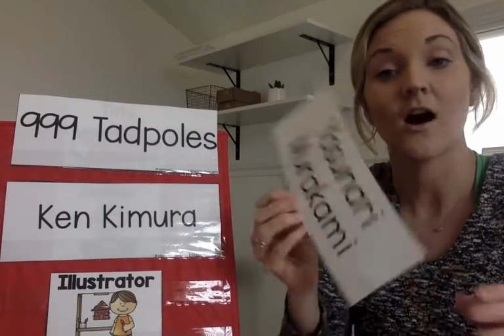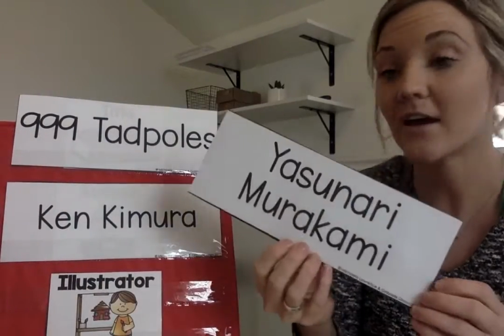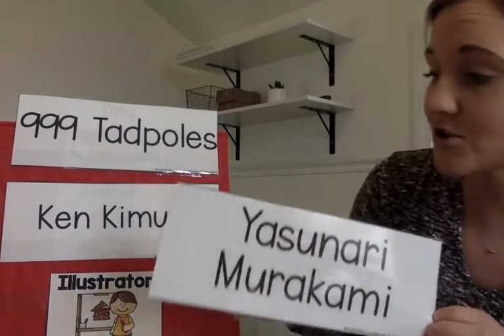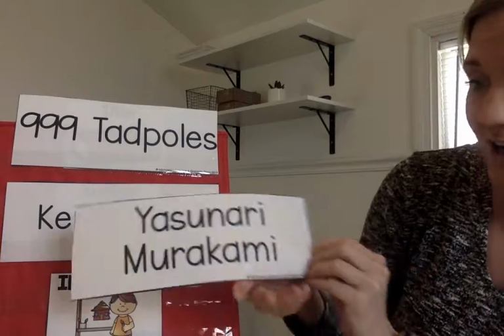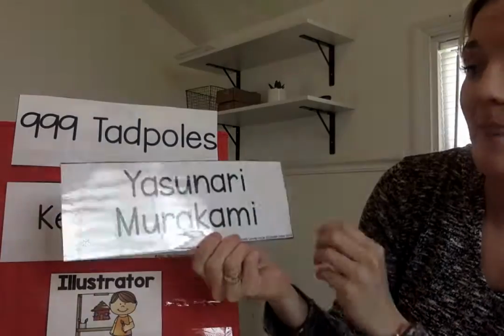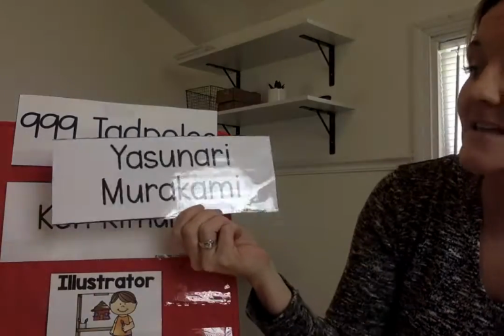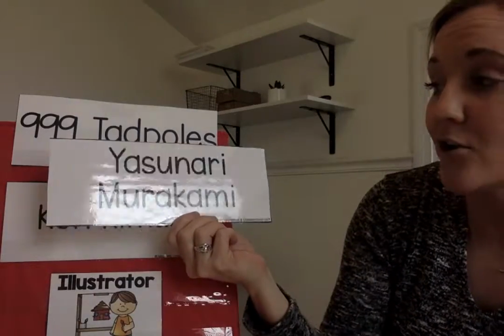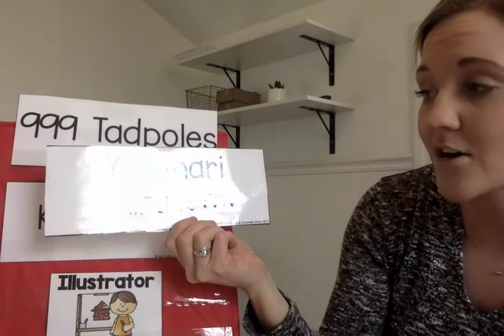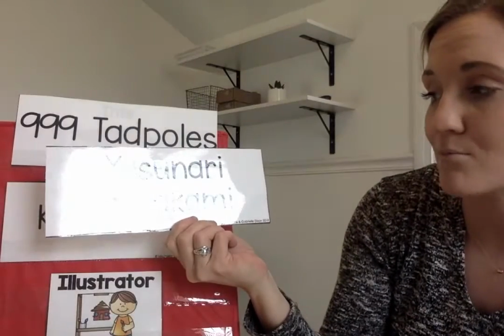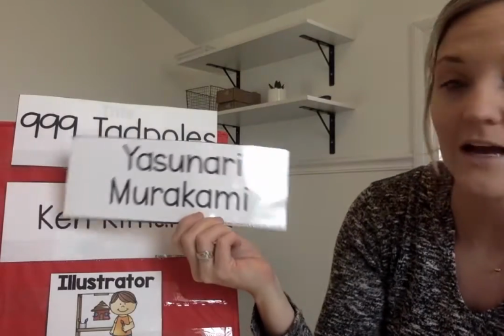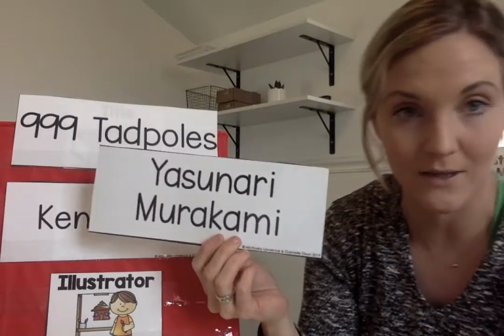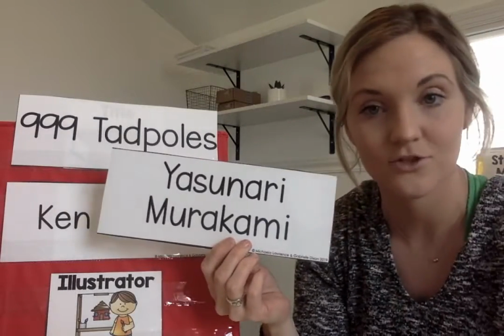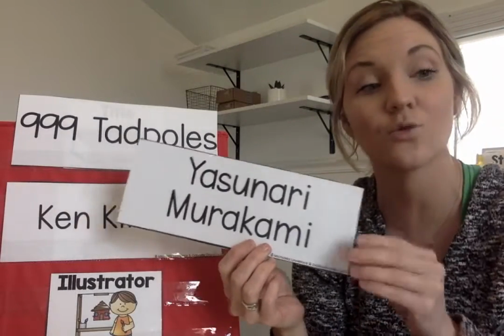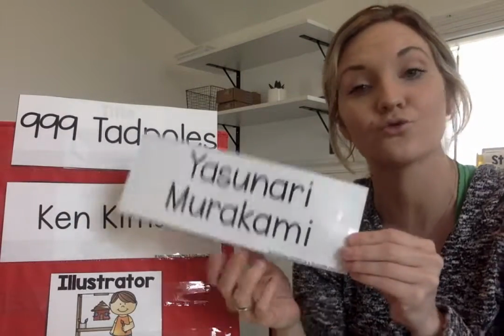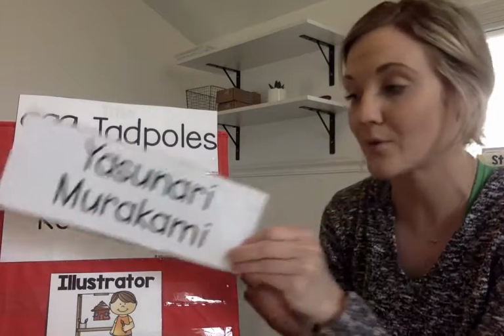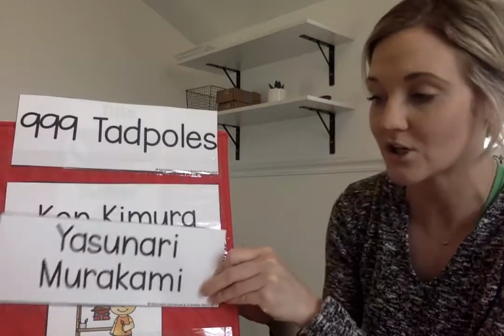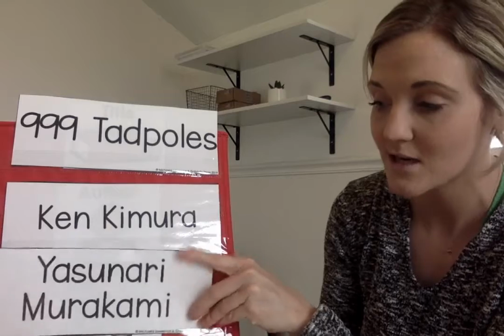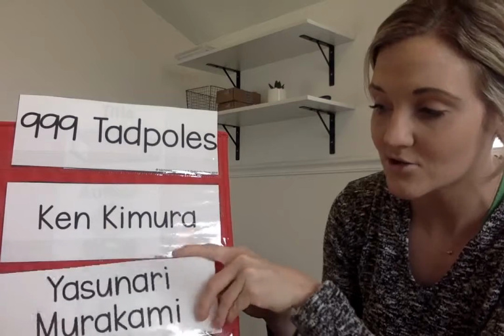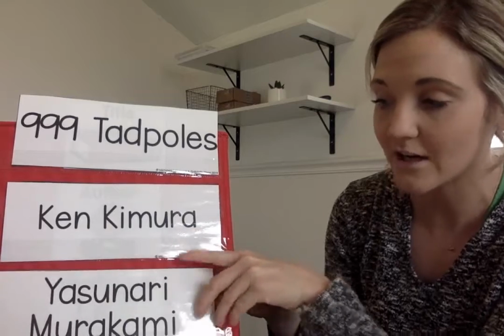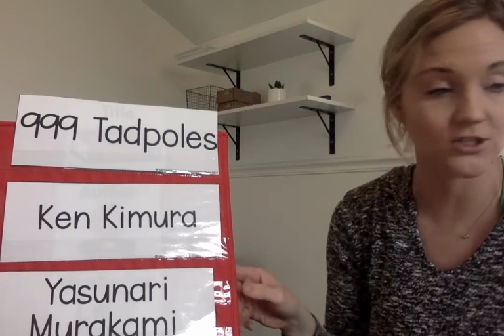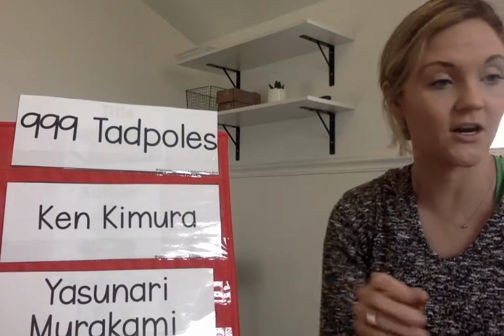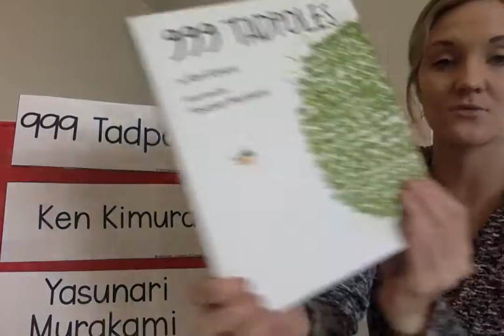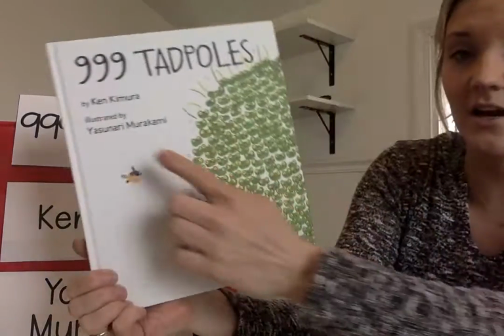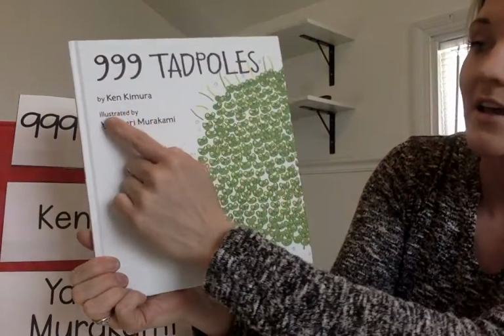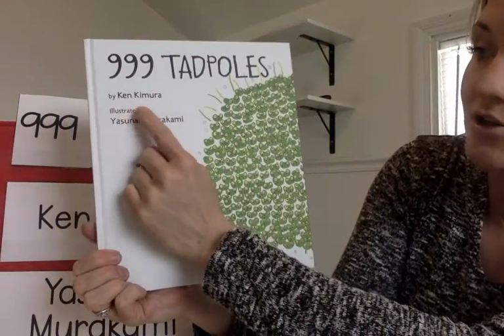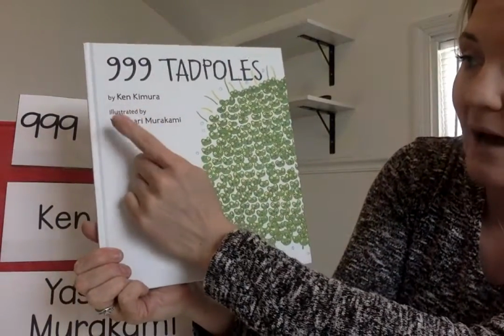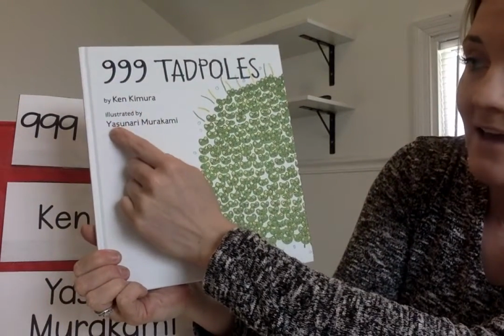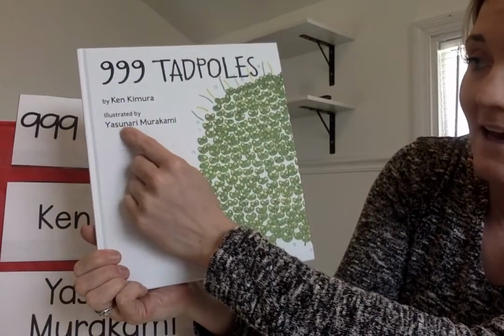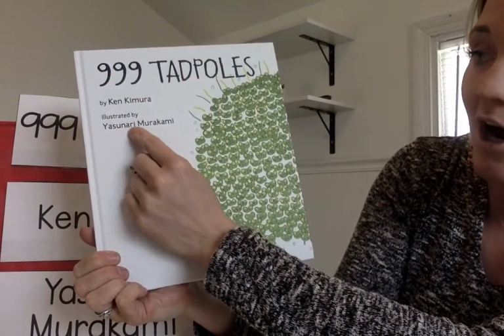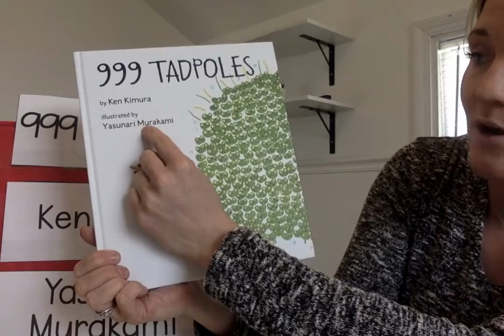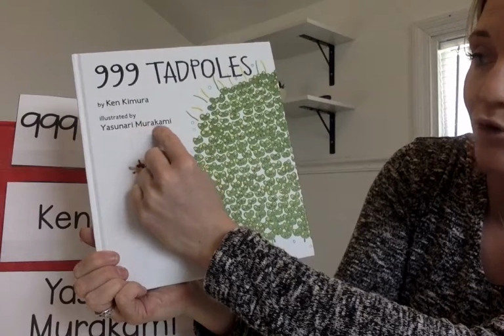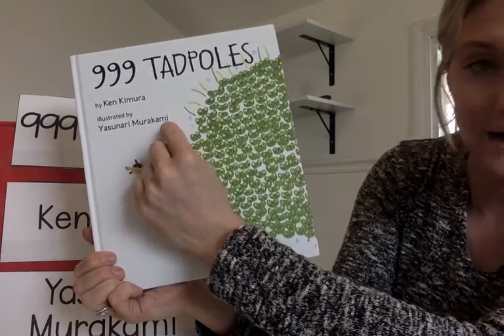Our illustrator is Yasunari Murakami. She's the one who drew the pictures — she's our illustrator. And it says right here: illustrated by Yasunari Murakami.